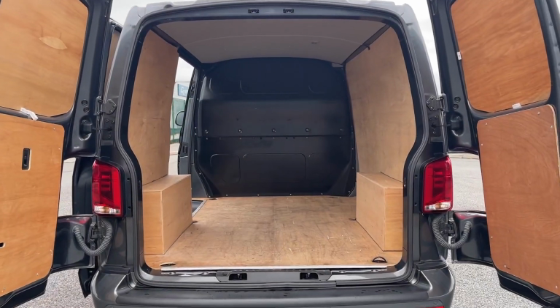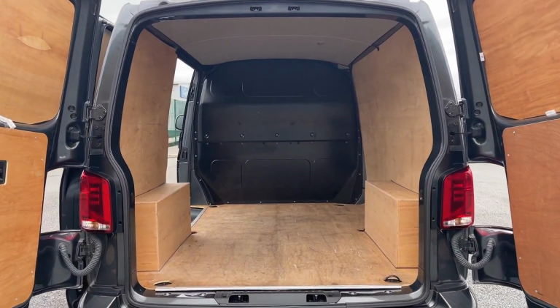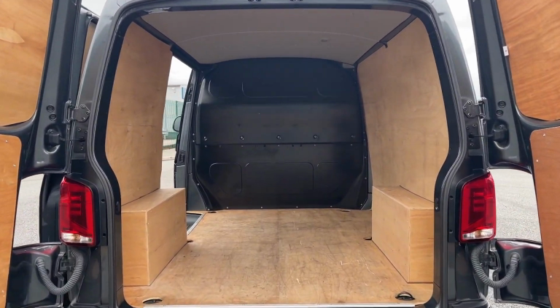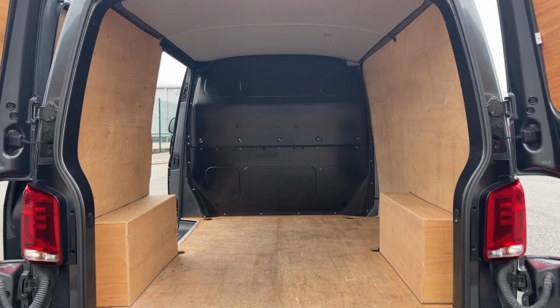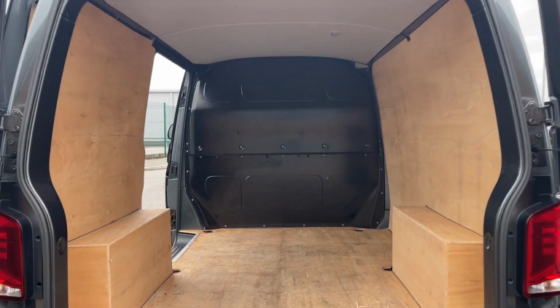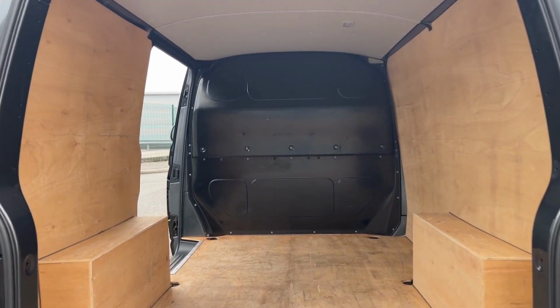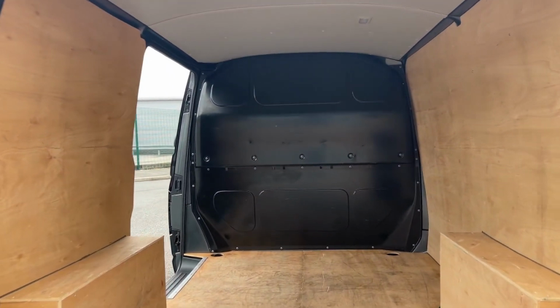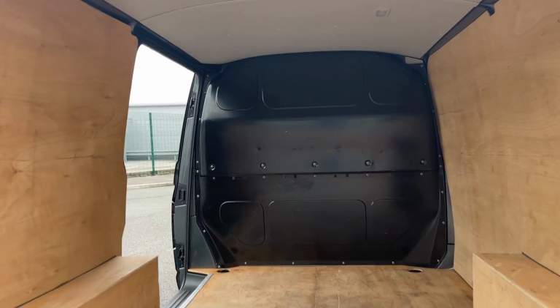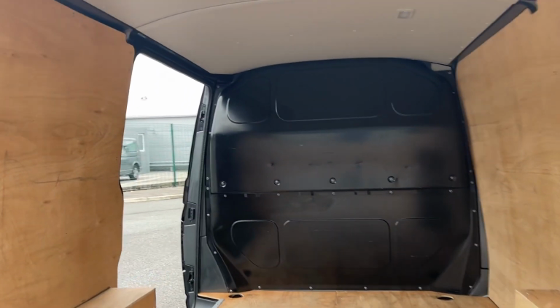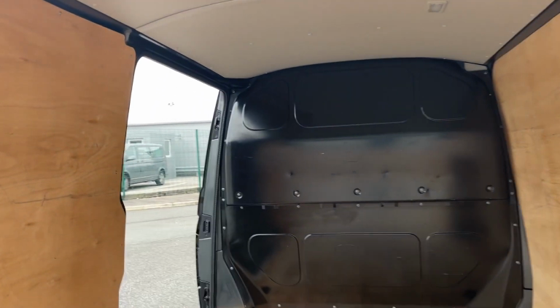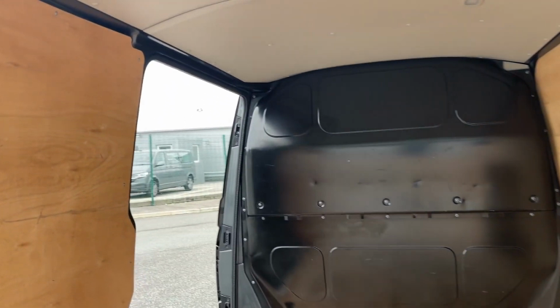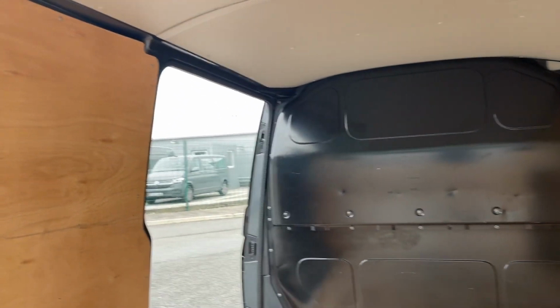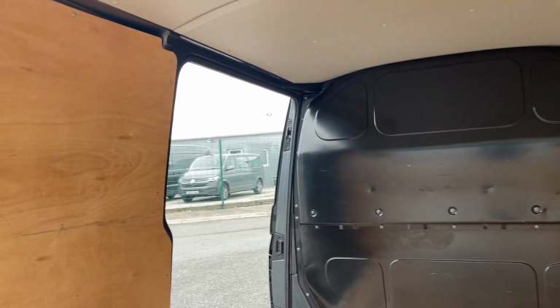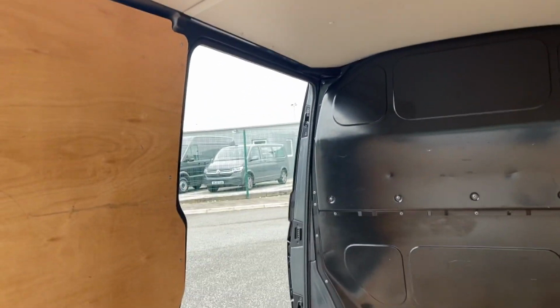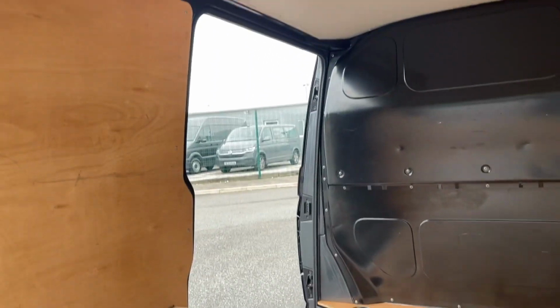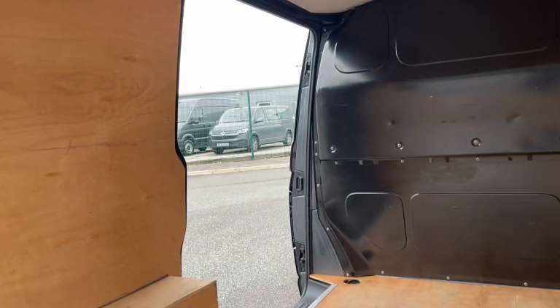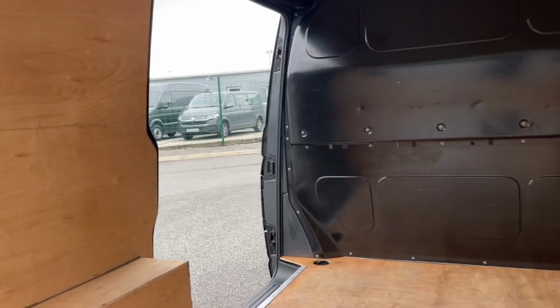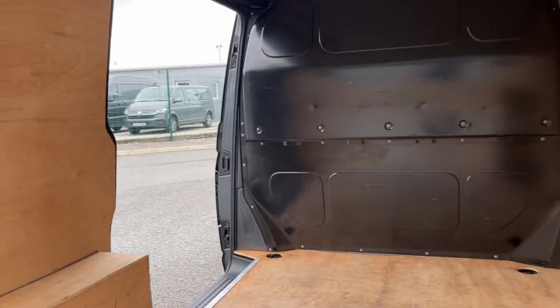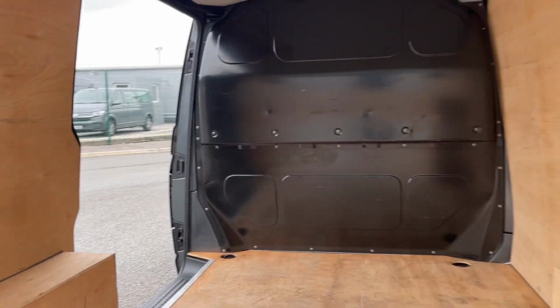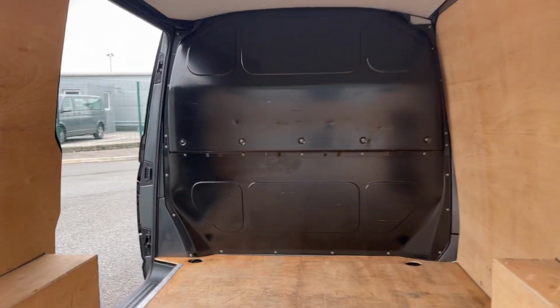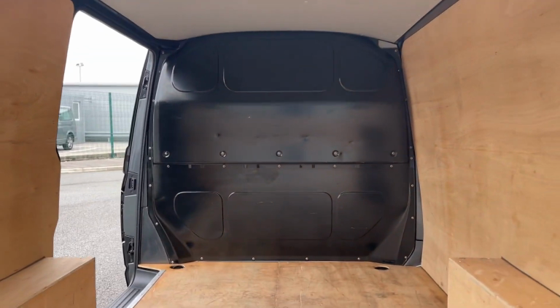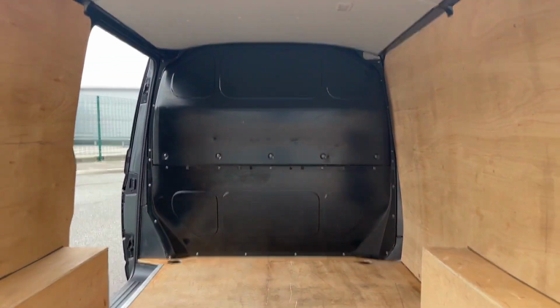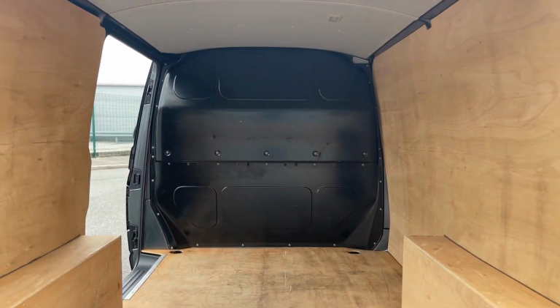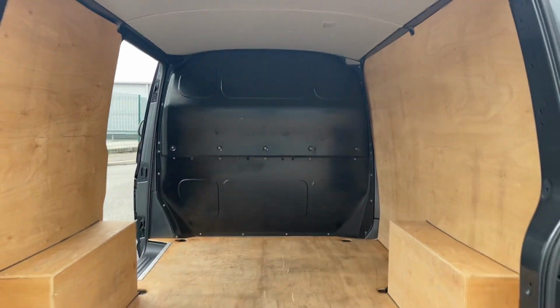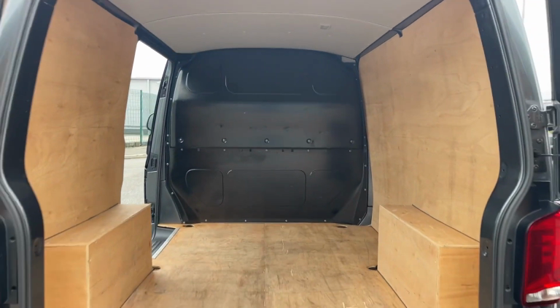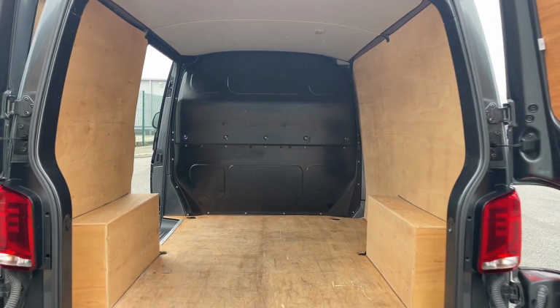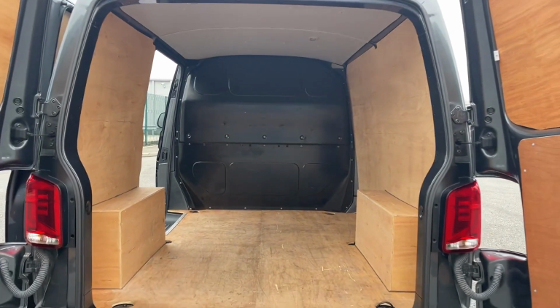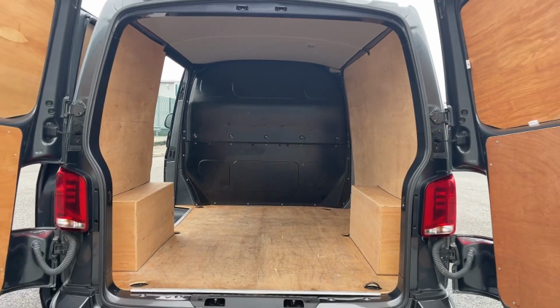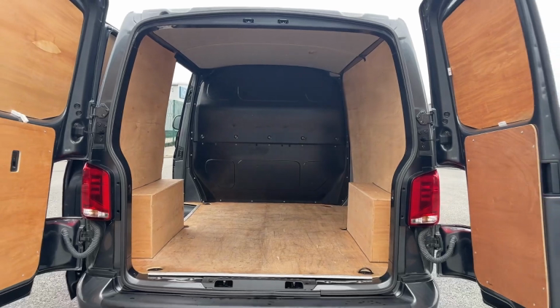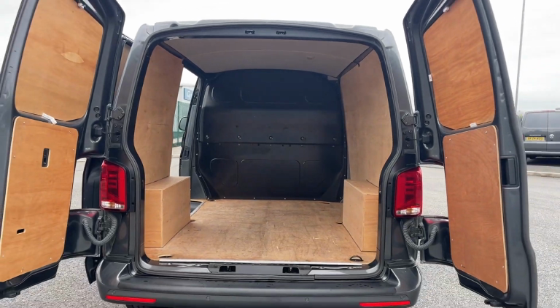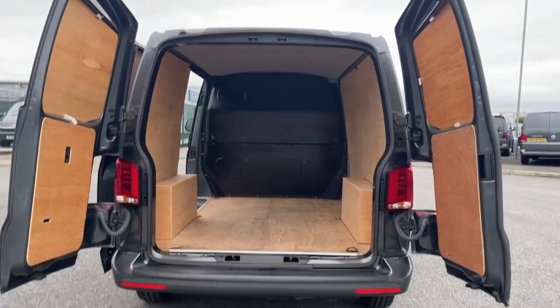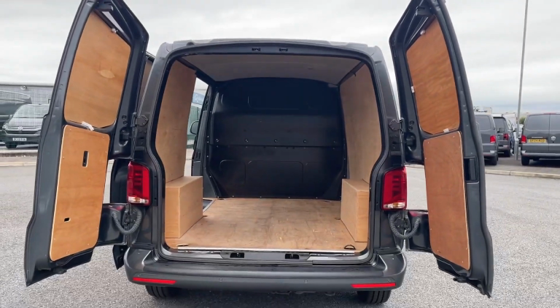The load space has barn doors at the rear and a side sliding door providing easy access for loading and unloading. The reinforced lashing rings for the load restraint system ensure that your cargo is securely fastened during transit.